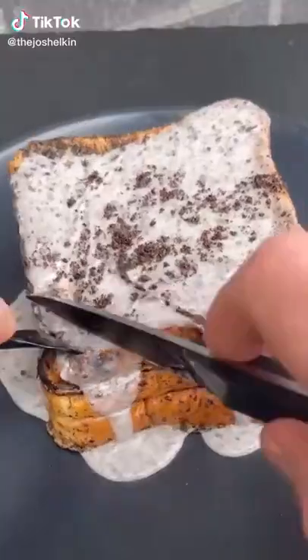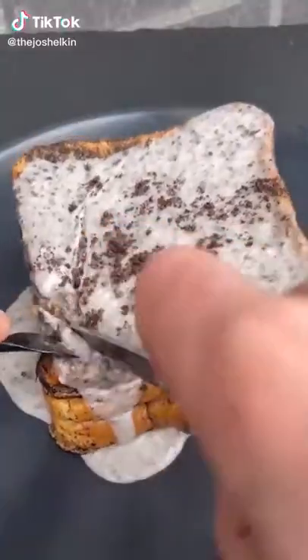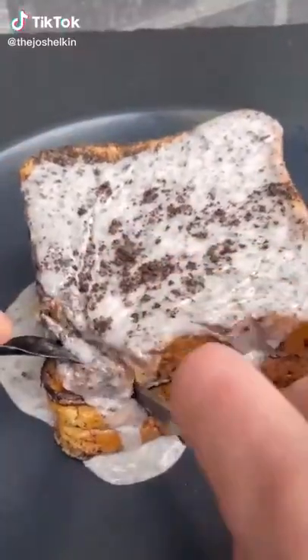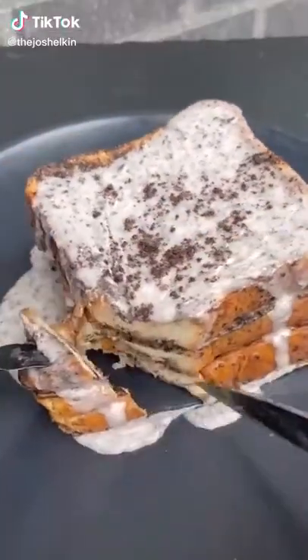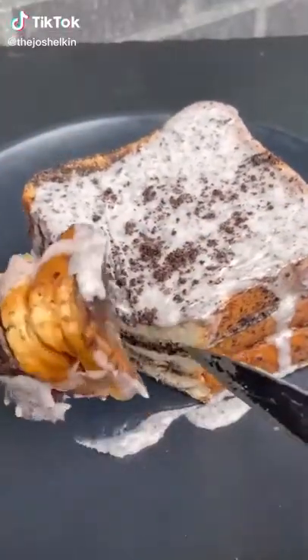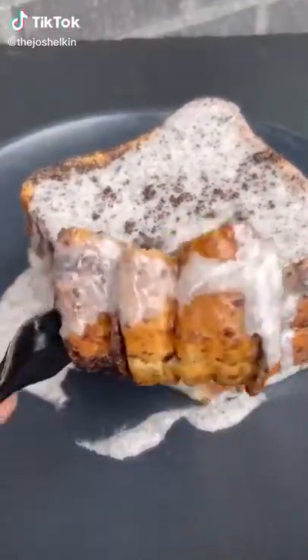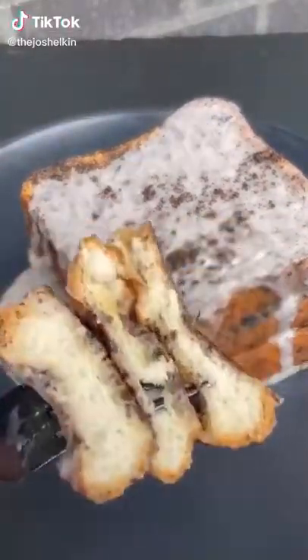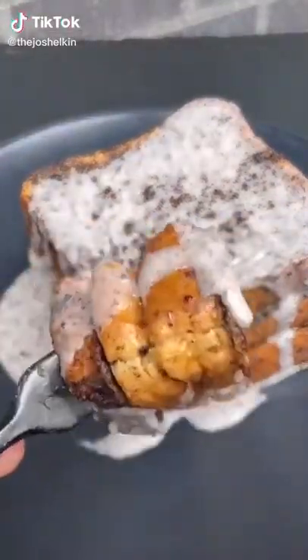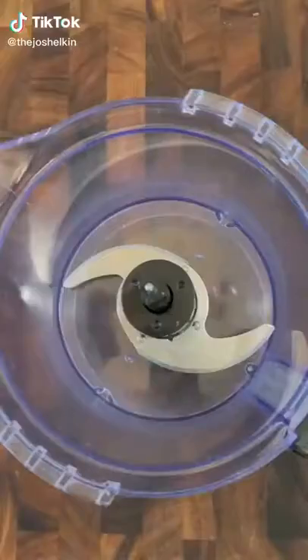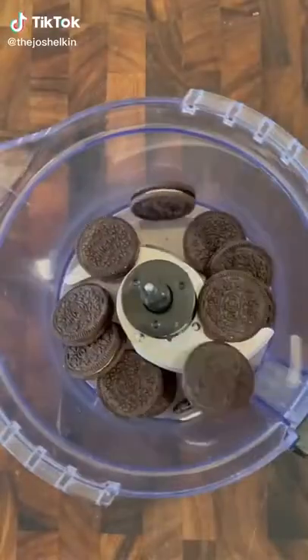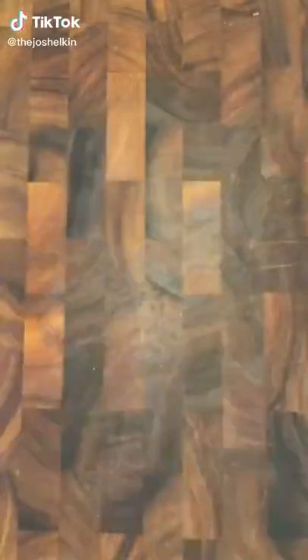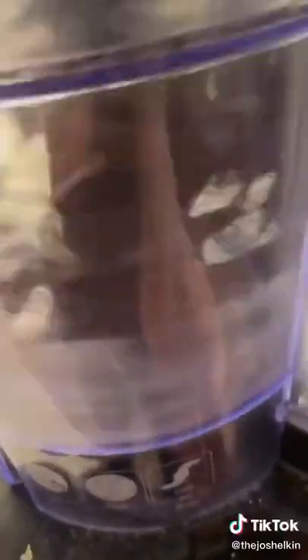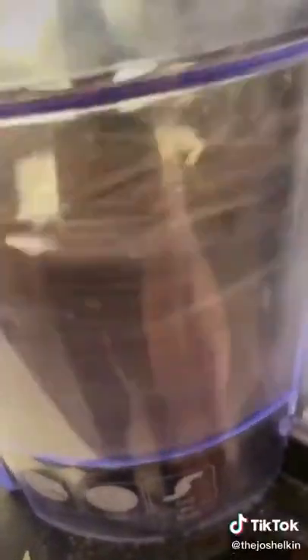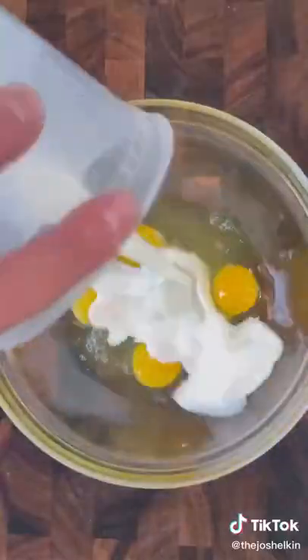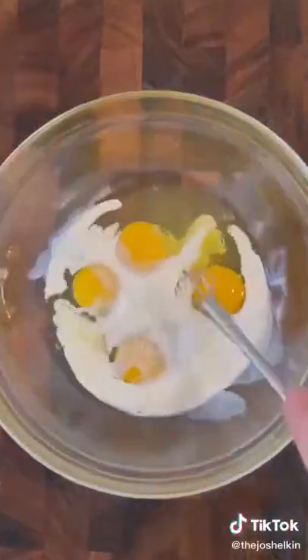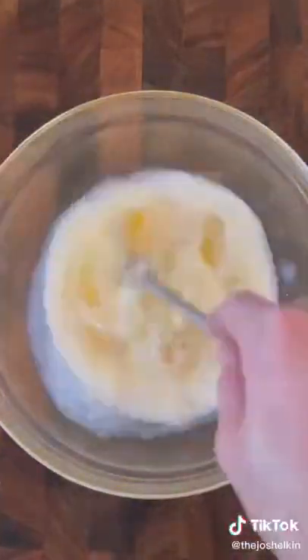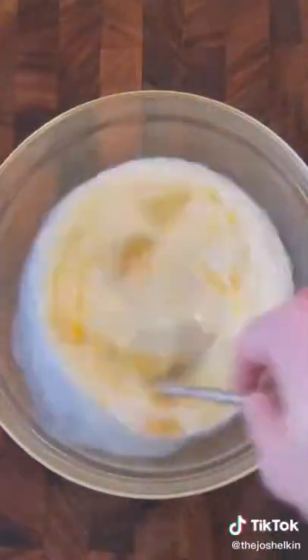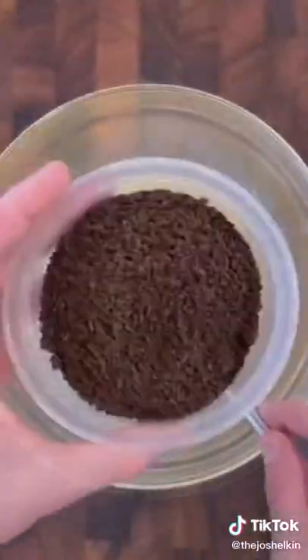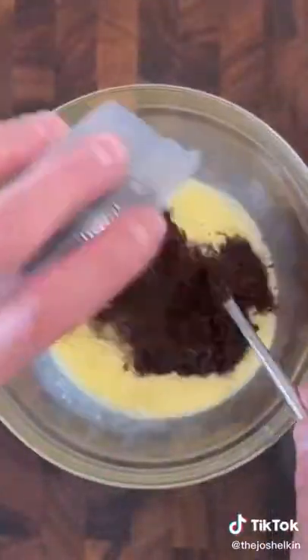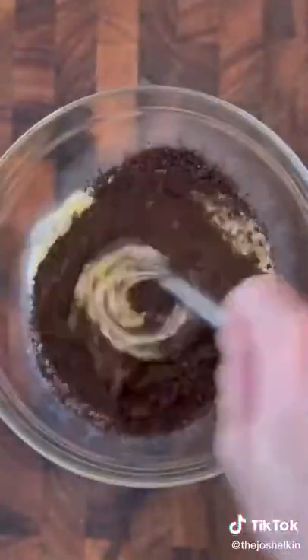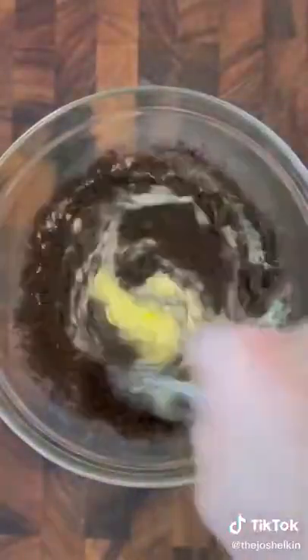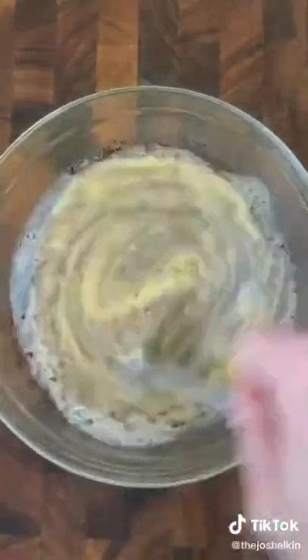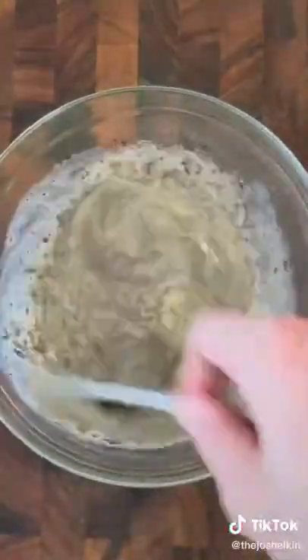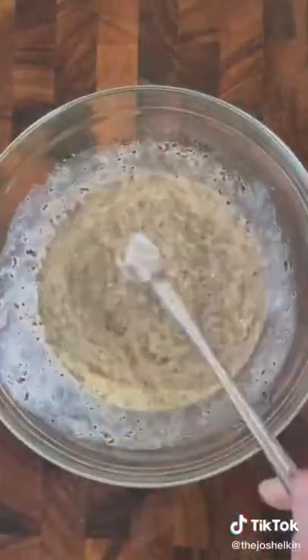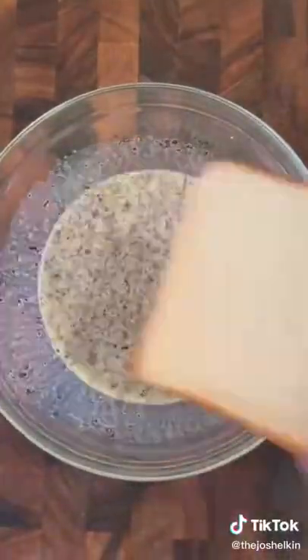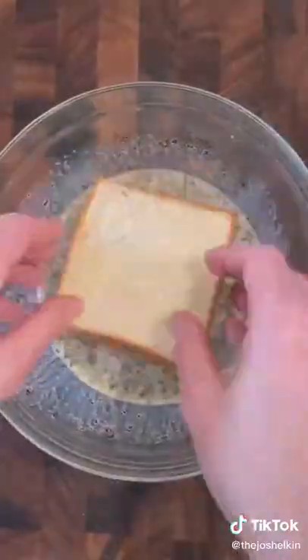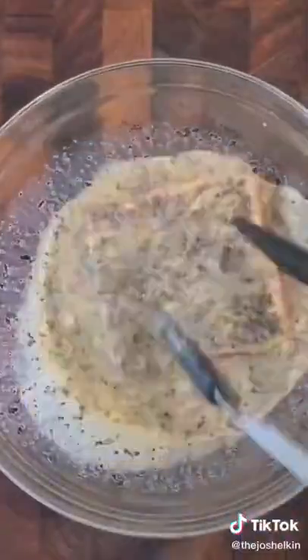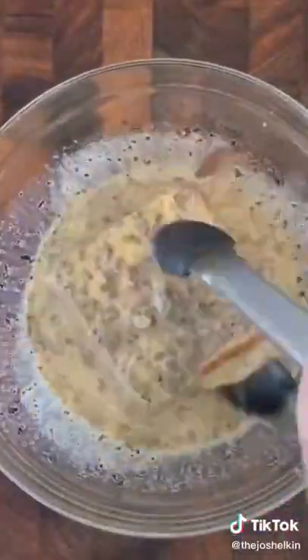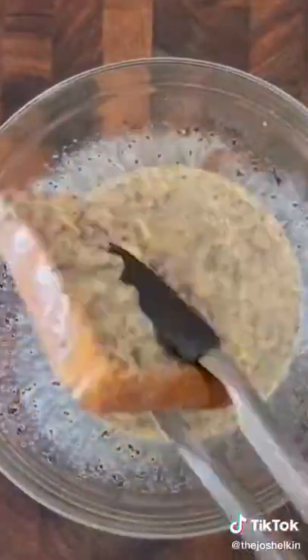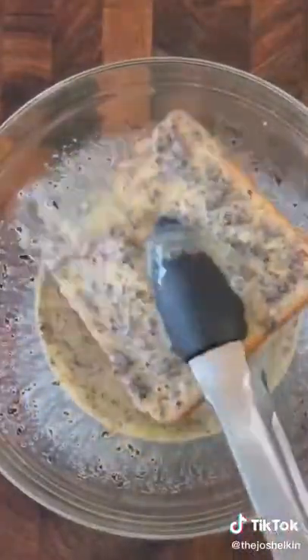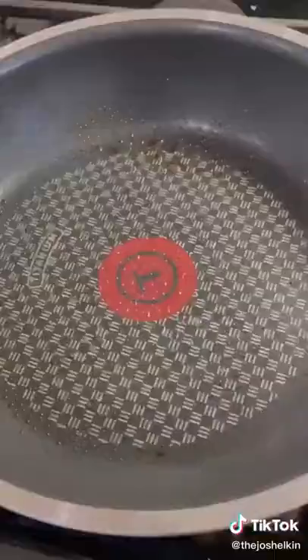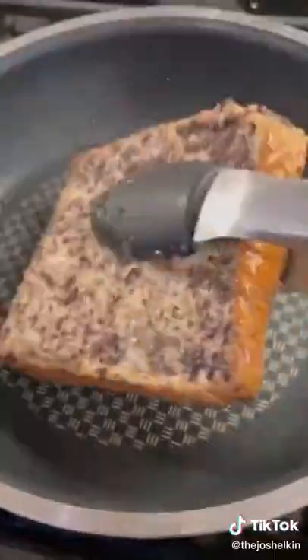Oreo French toast with Oreo syrup. First thing you're going to want to do is crush up a bunch of Oreos, then set it aside. In a bowl, combine eggs with a little bit of milk and some of those crushed Oreos. I use thick cut bread, but you can use any bread you want and dunk it in the egg Oreo mixture.